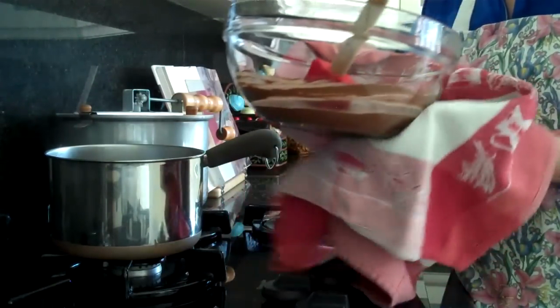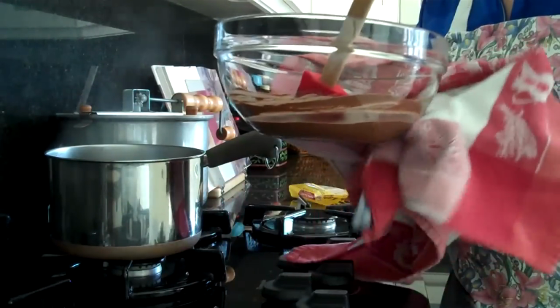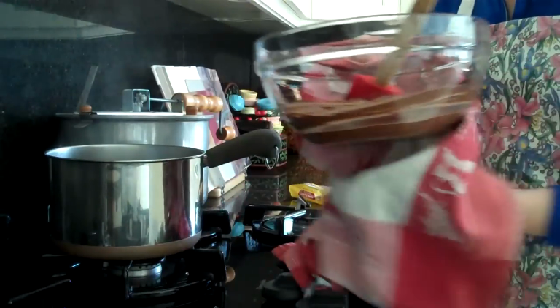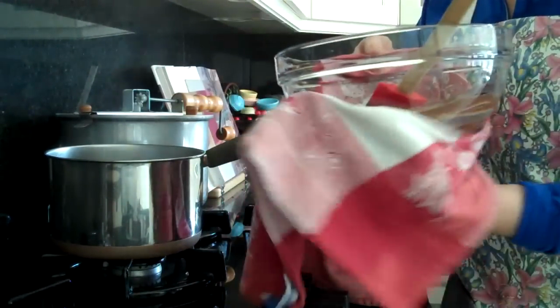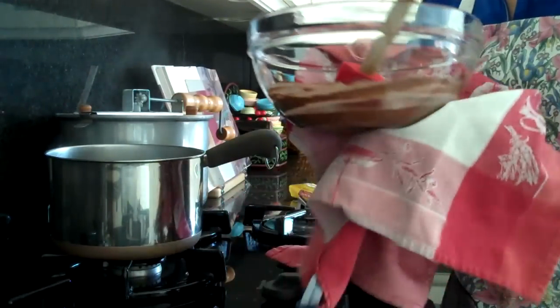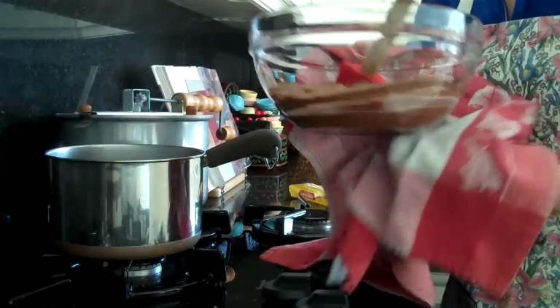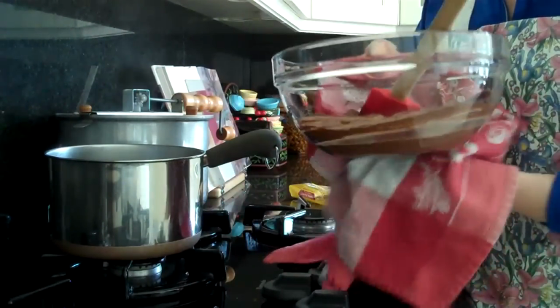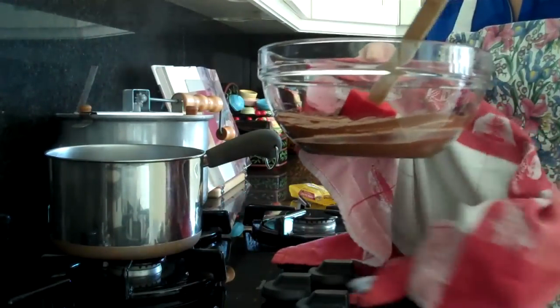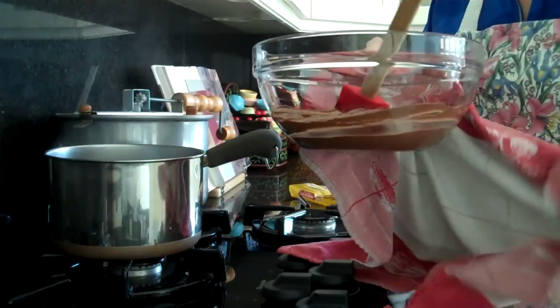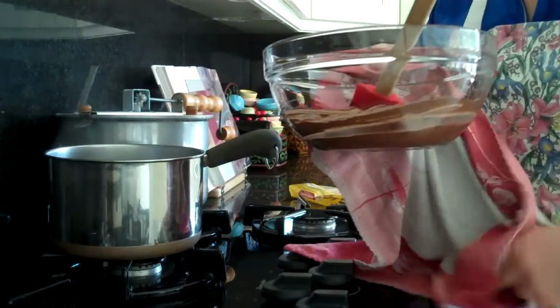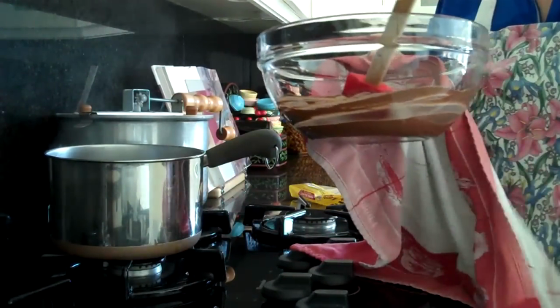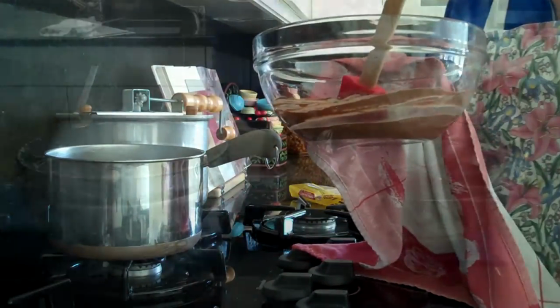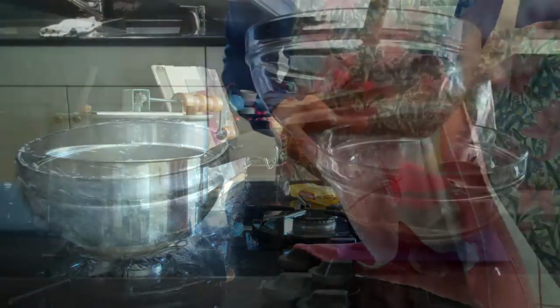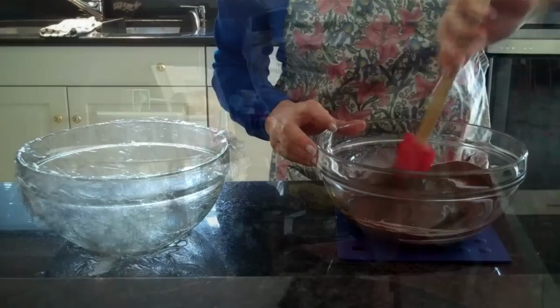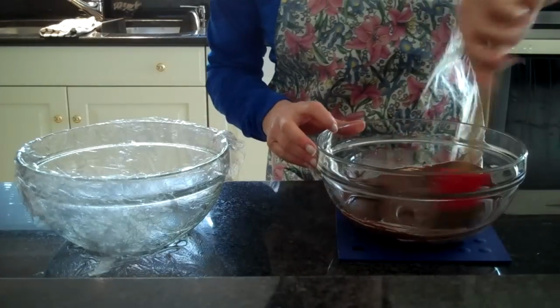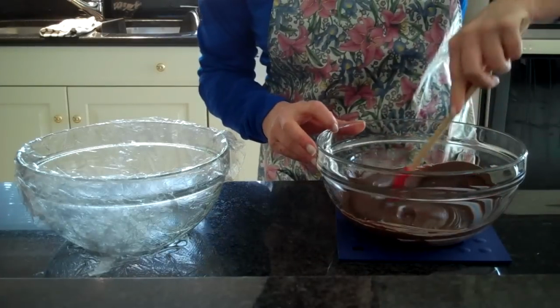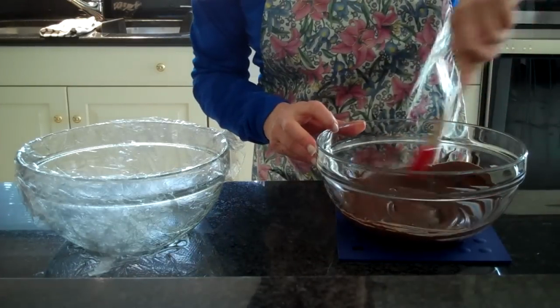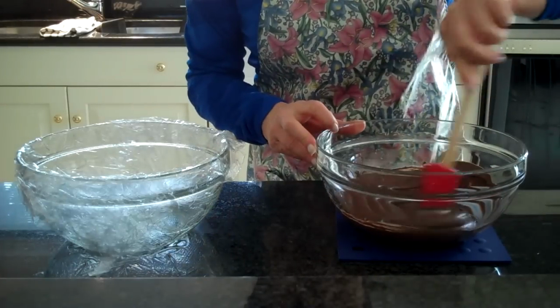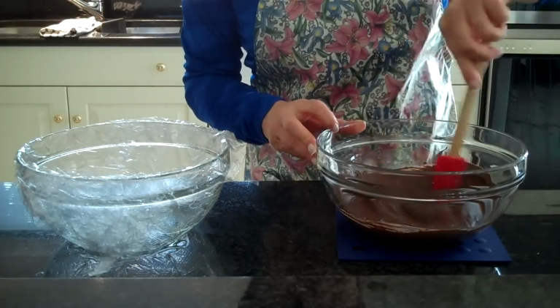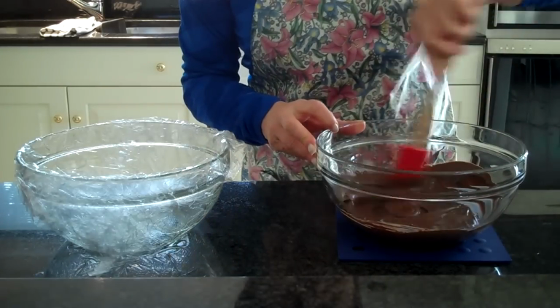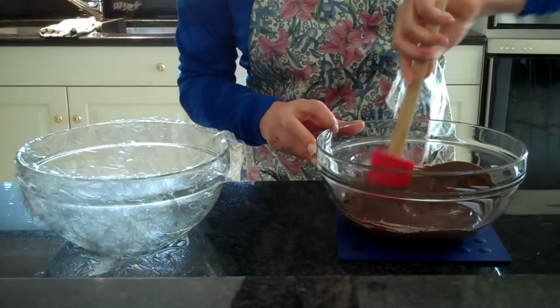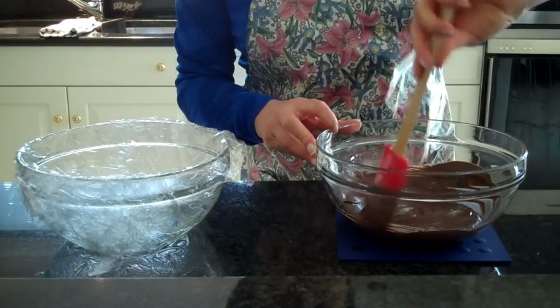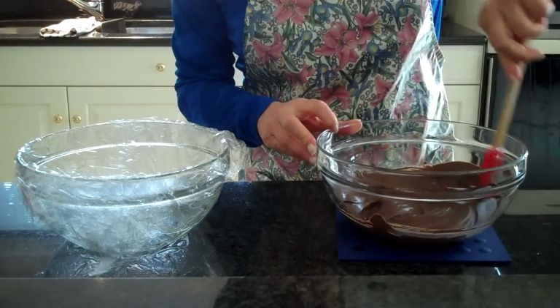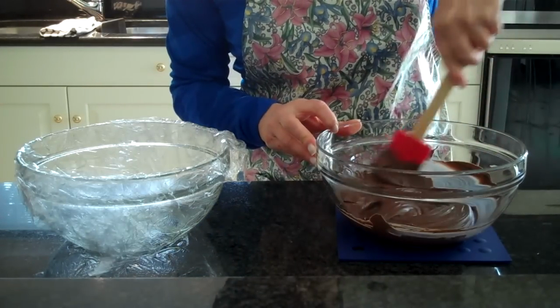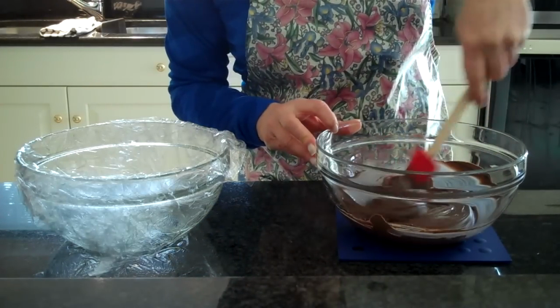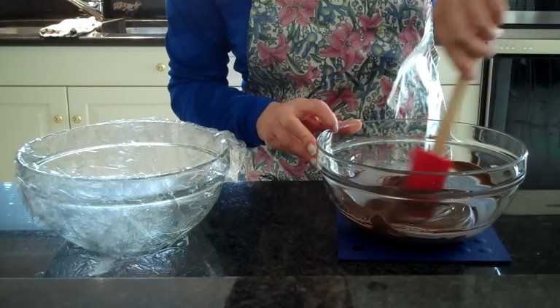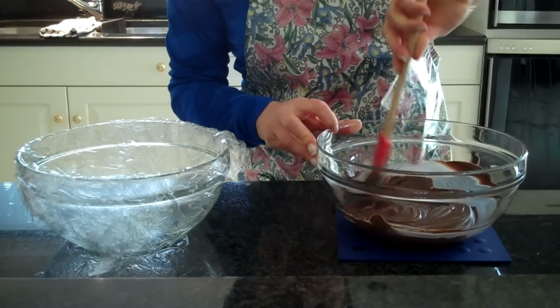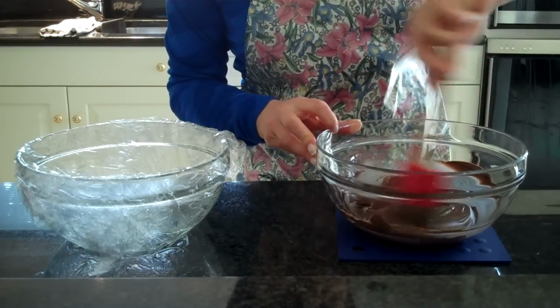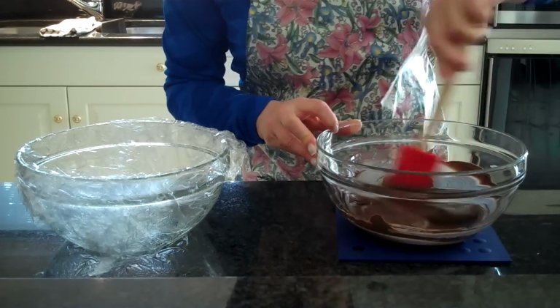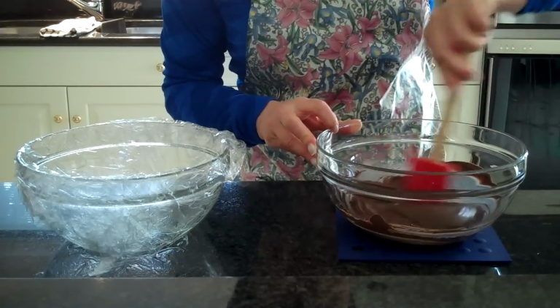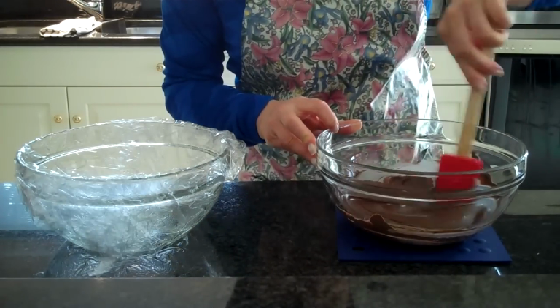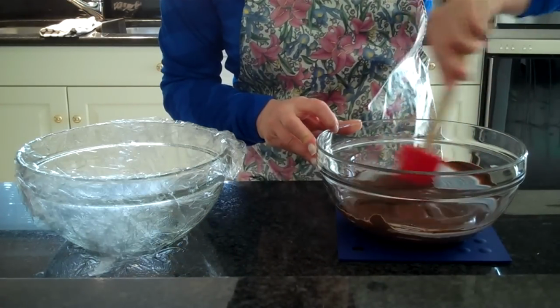I'm going to wipe it off, and then I'm going to take it over to my counter. Now that my chocolate is nice and fluid and creamy, I'm going to go ahead and stir it up a little more.